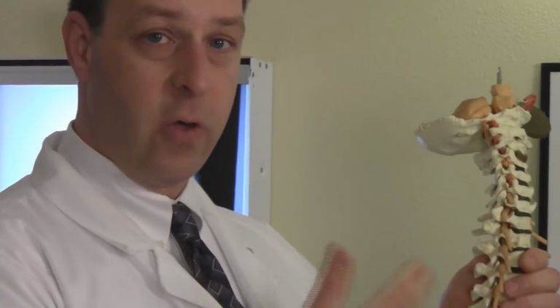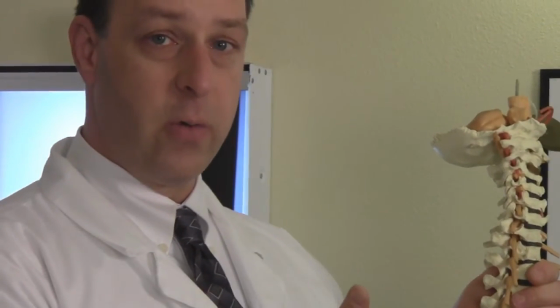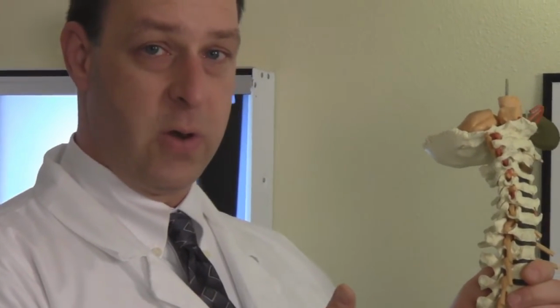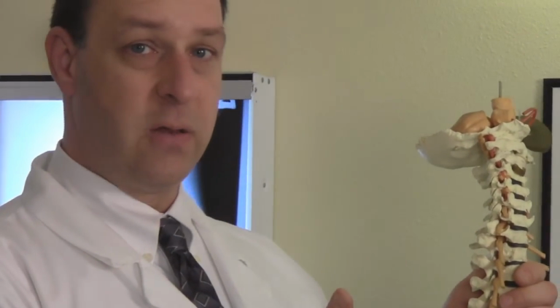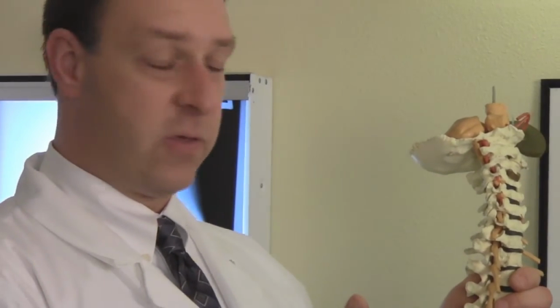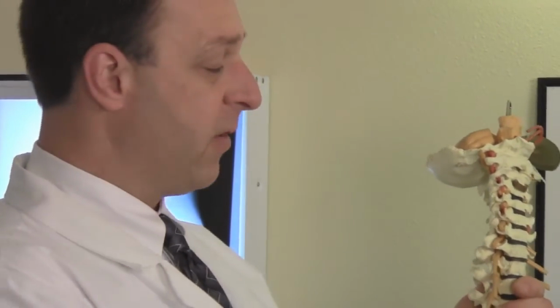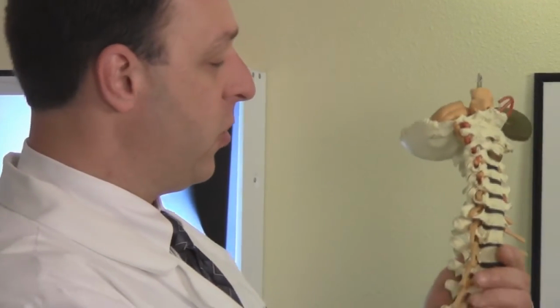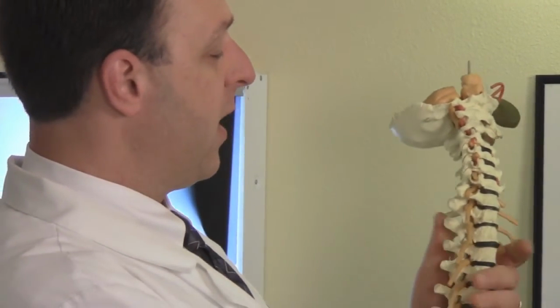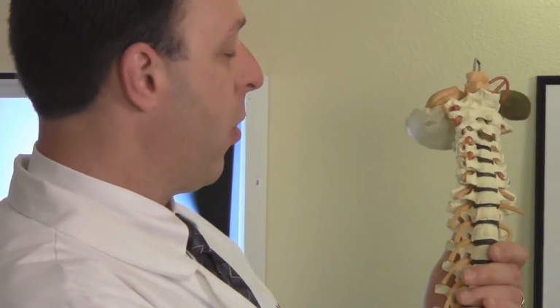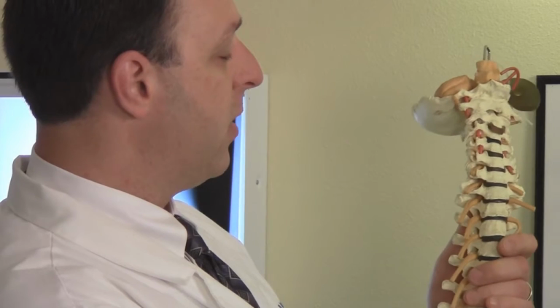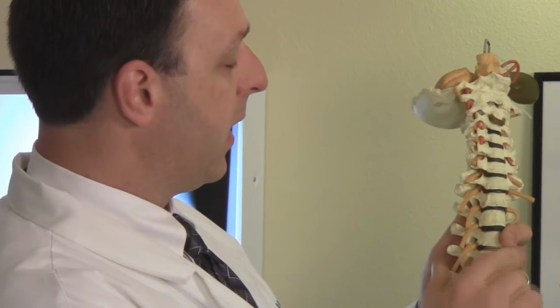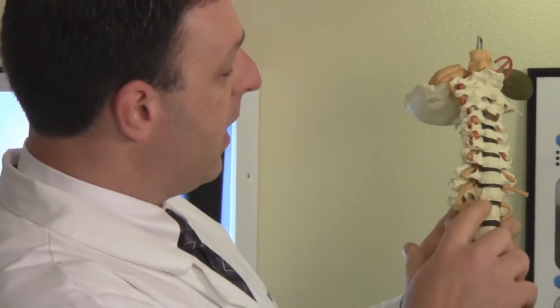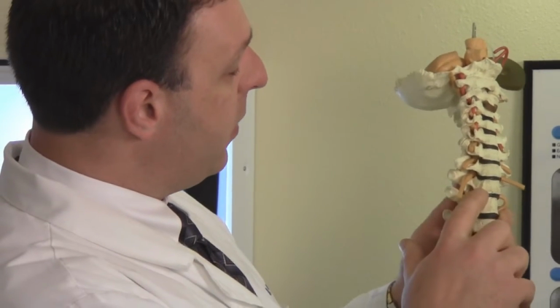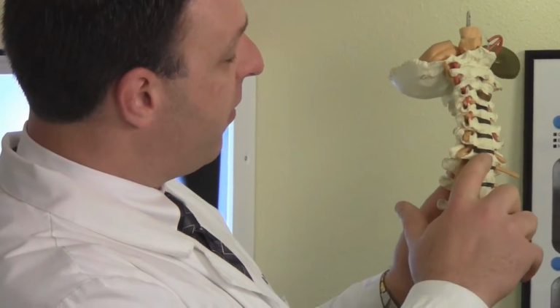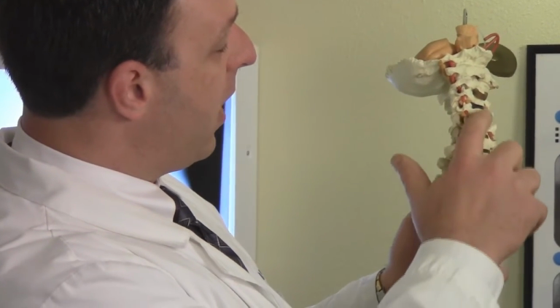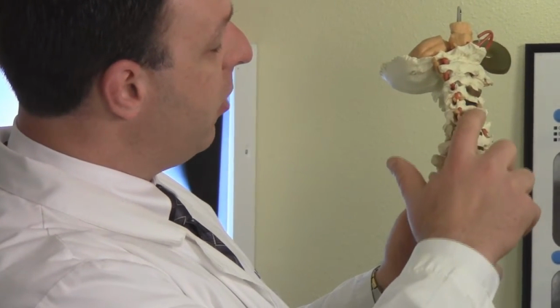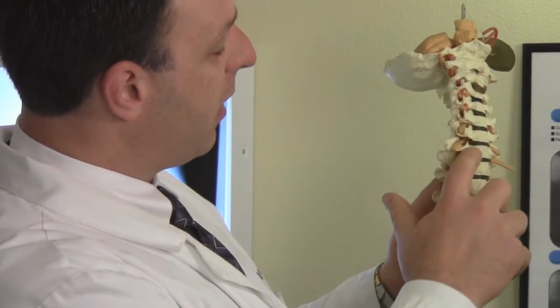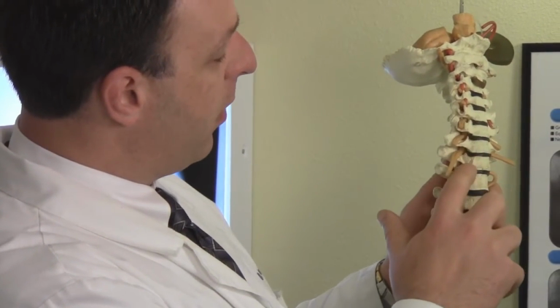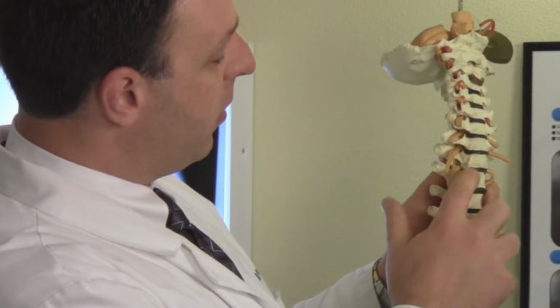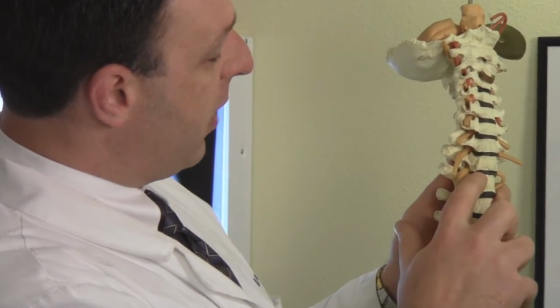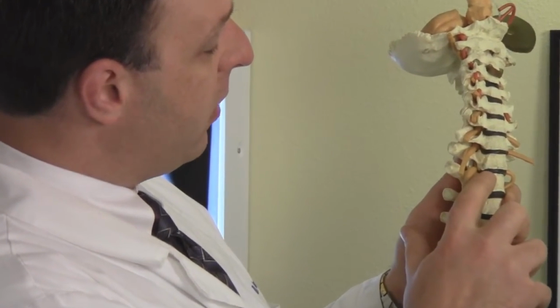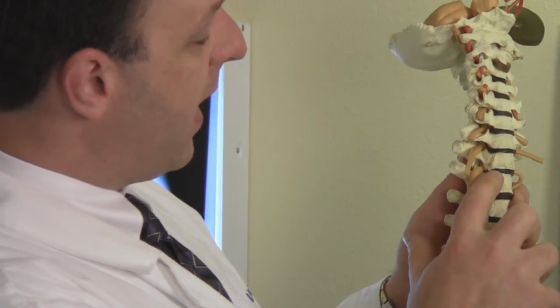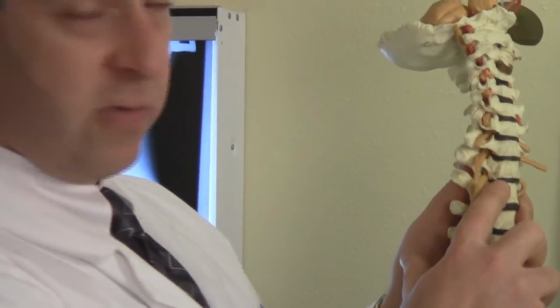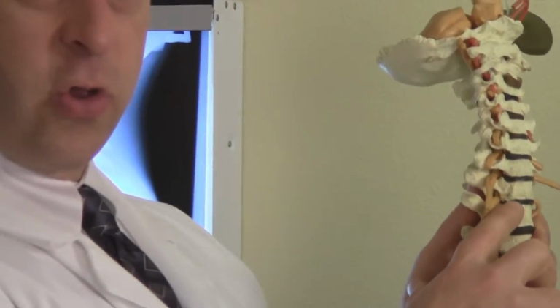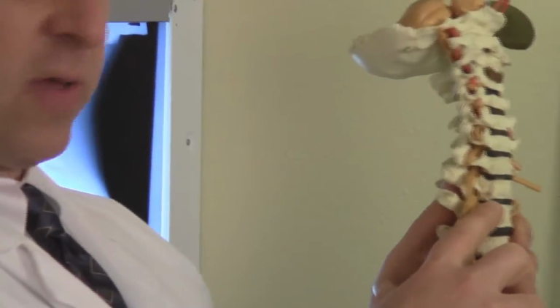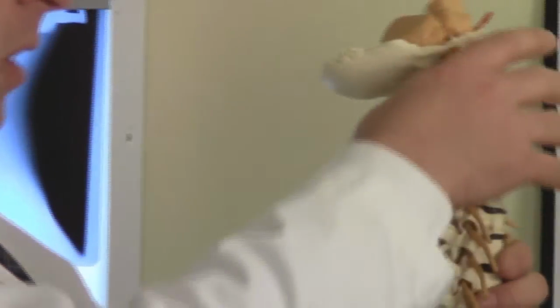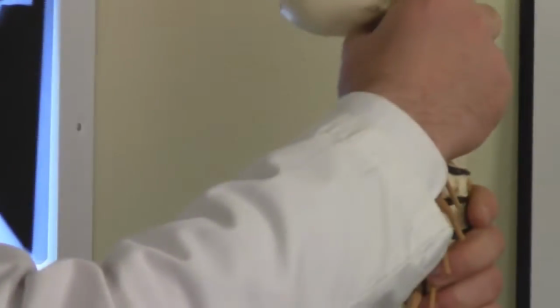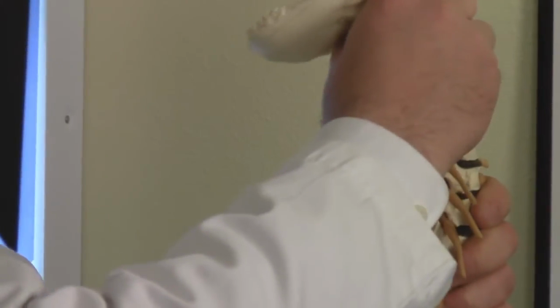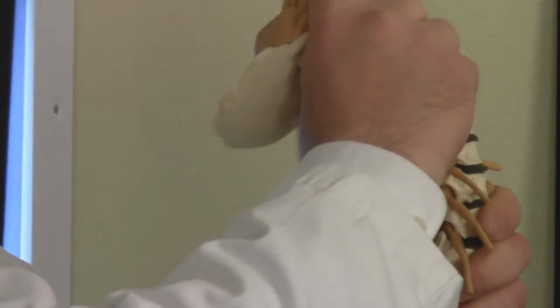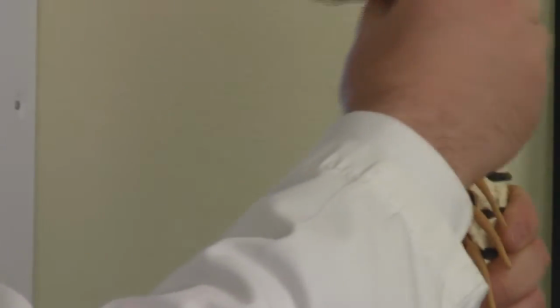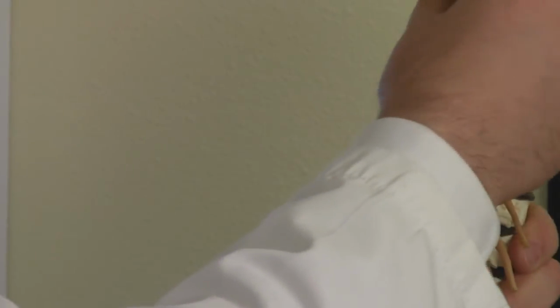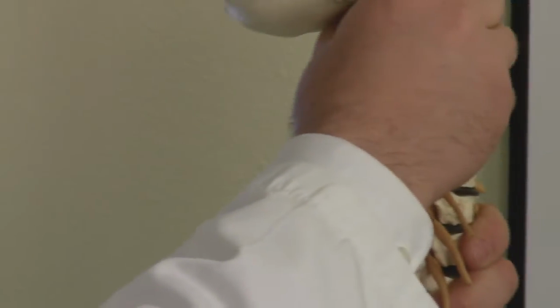Those nerves go communicating to every cell, every tissue, every organ in the body. In between each vertebra are little shock absorbers — the areas that give us cushion and our height. They protect the area.